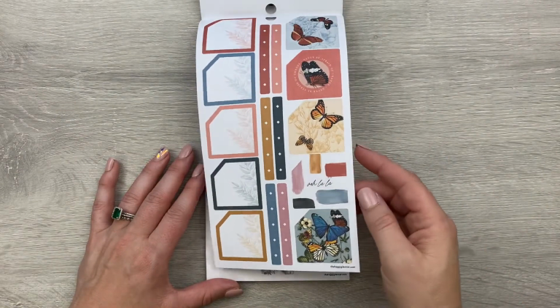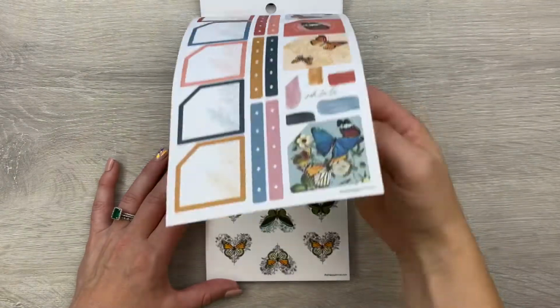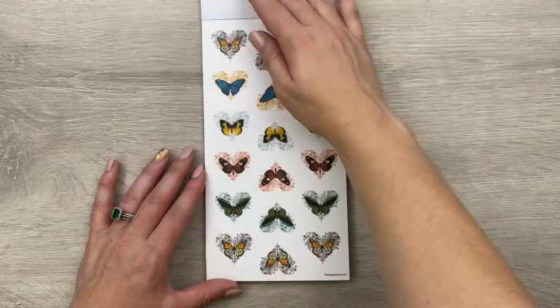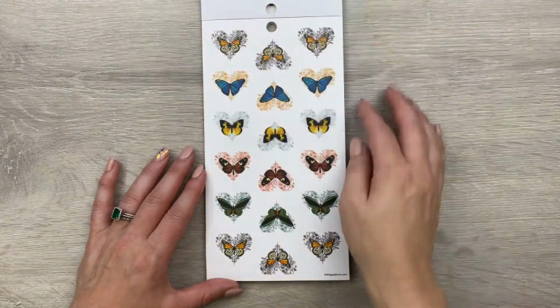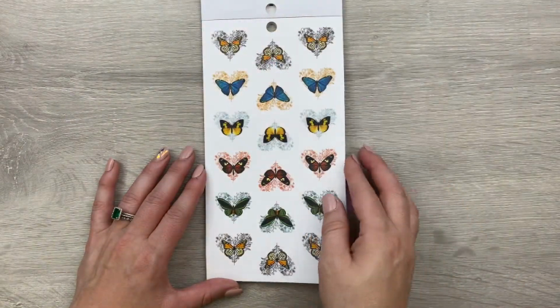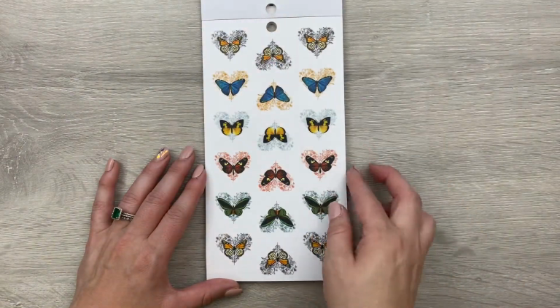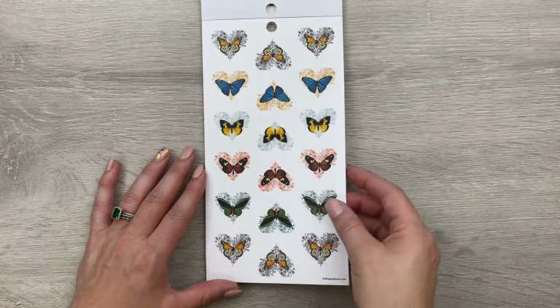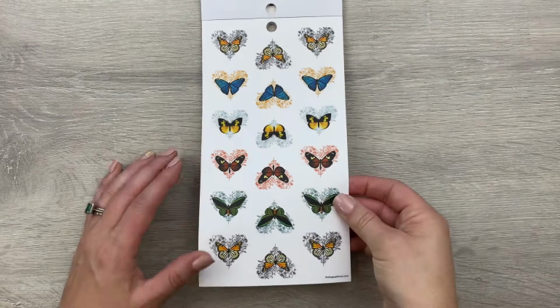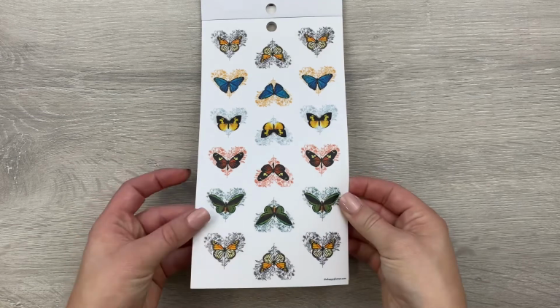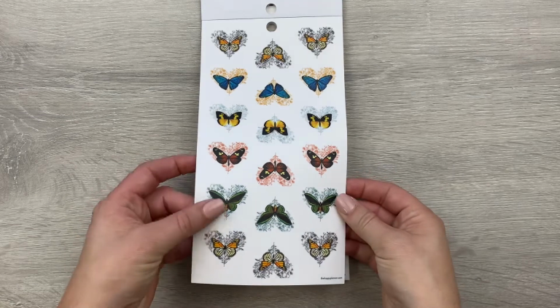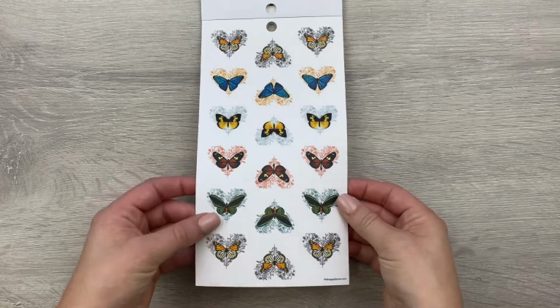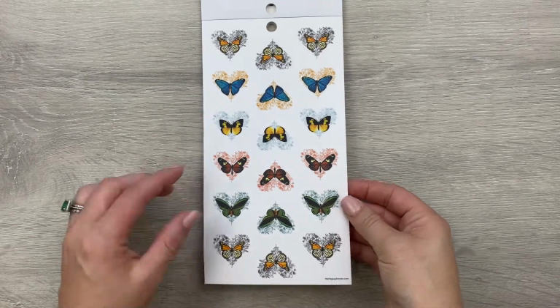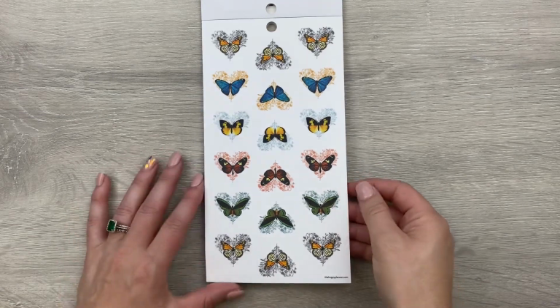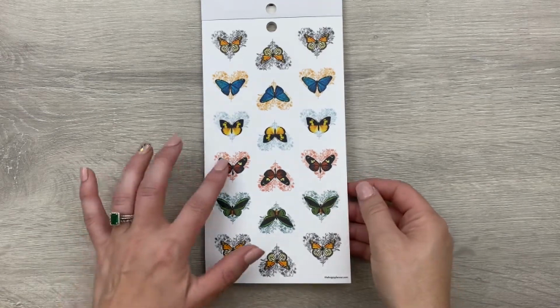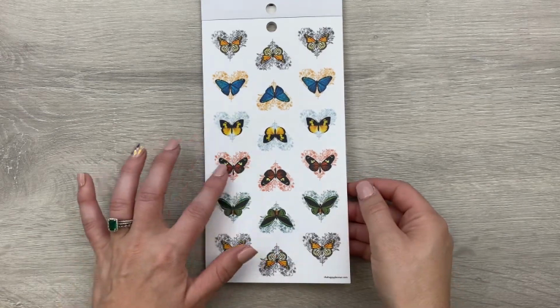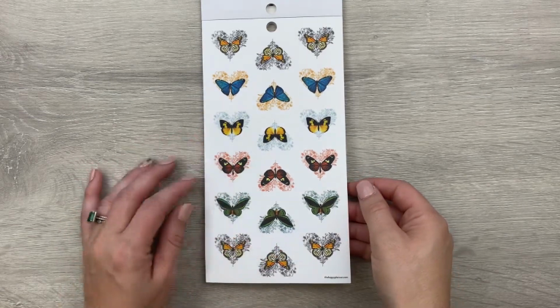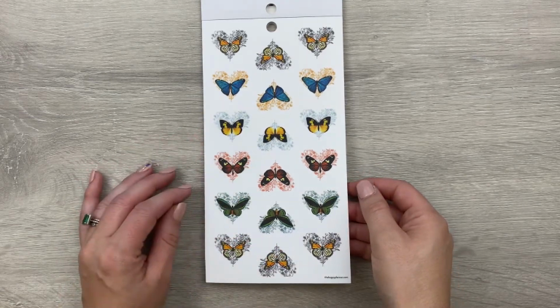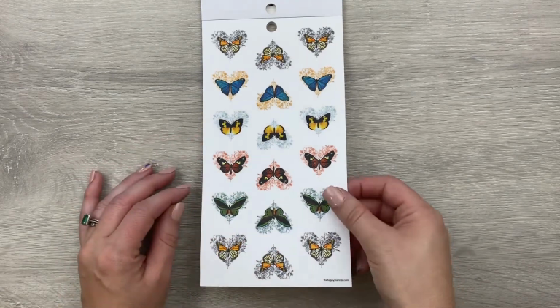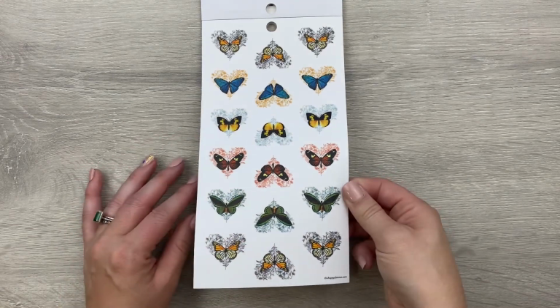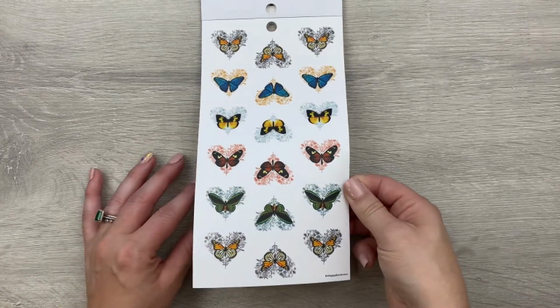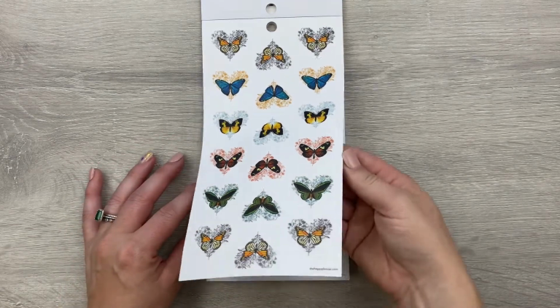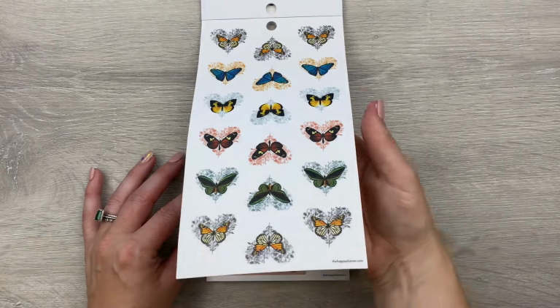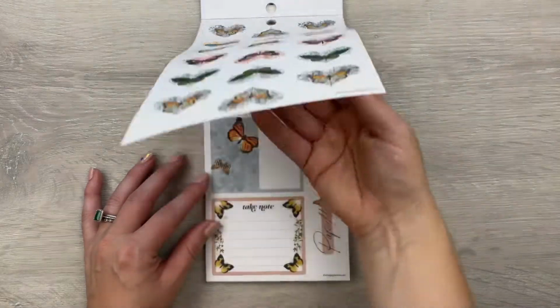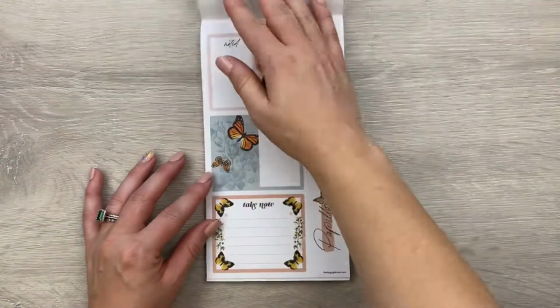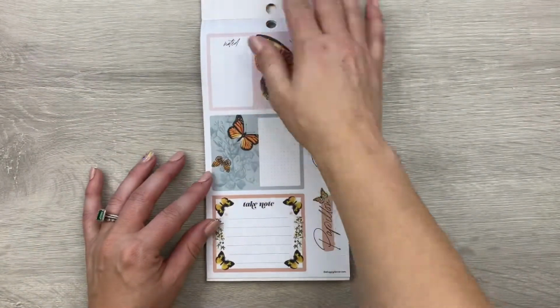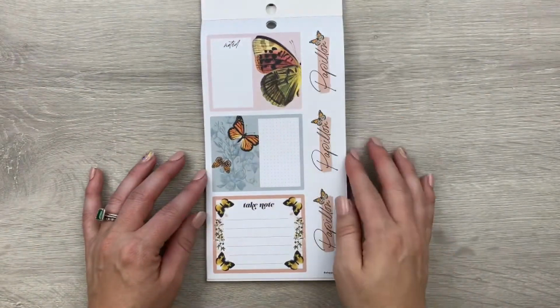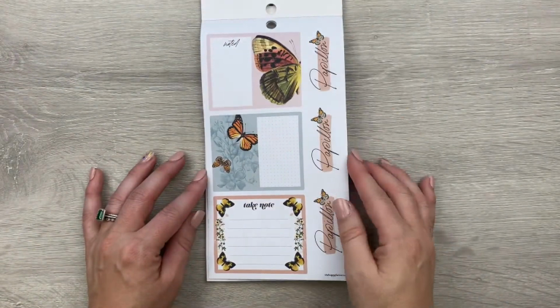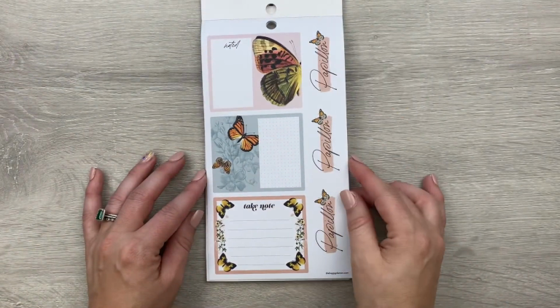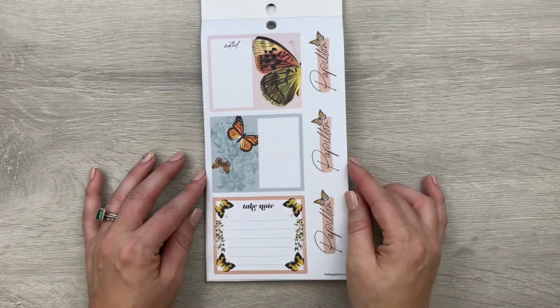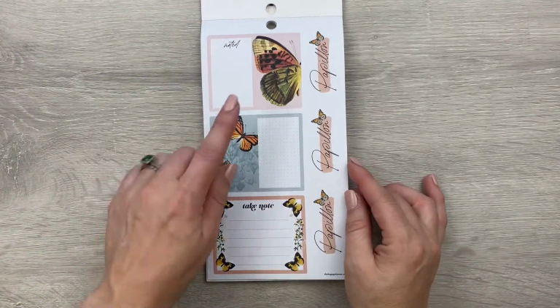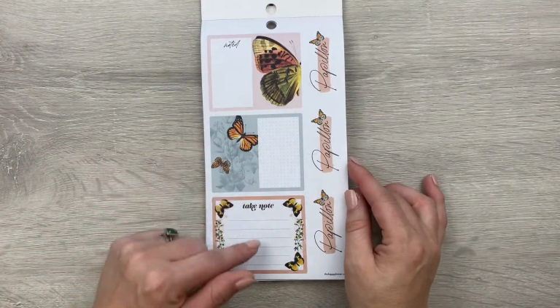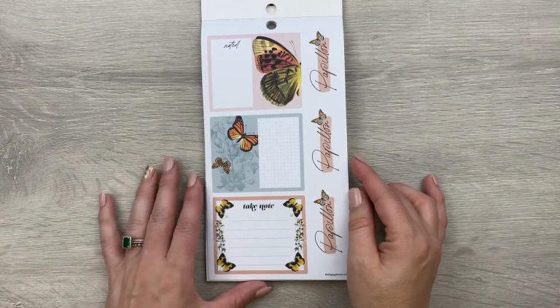These are pretty — these ones are on the clear background and they're heart-shaped with the butterflies in there. That's beautiful. Oh, these are awesome too.